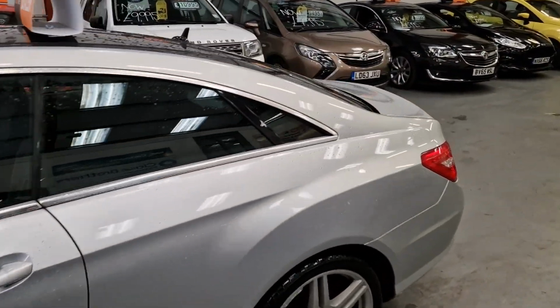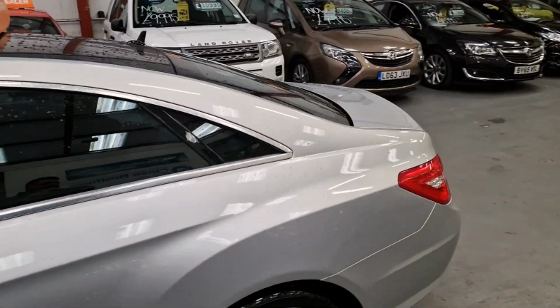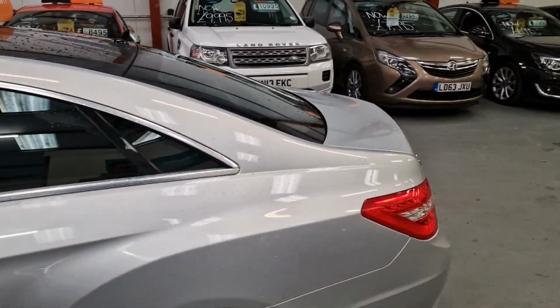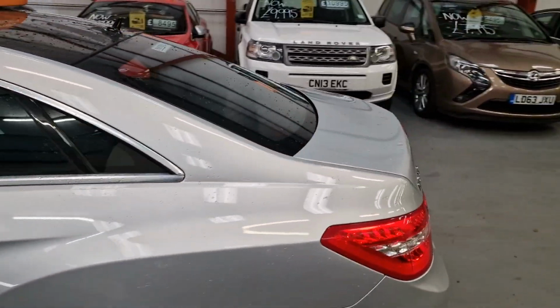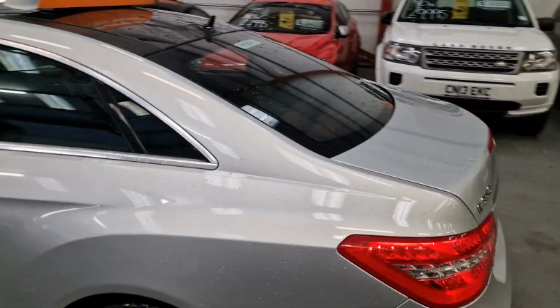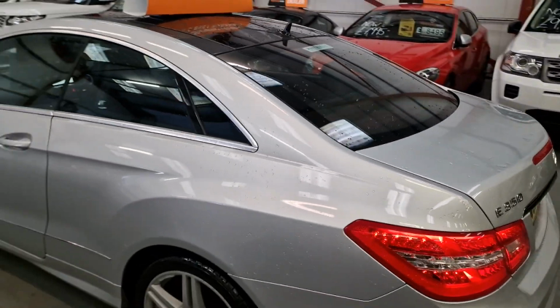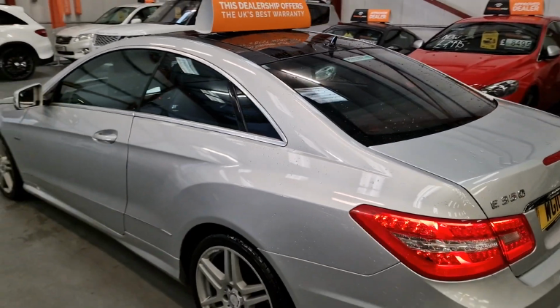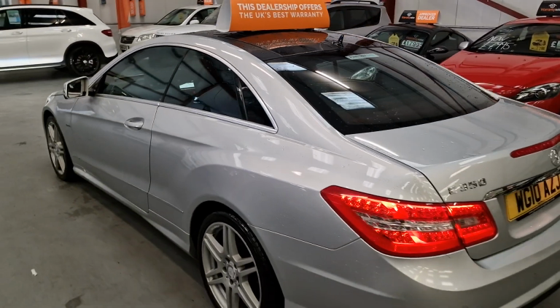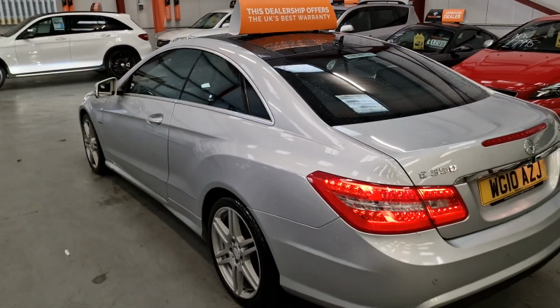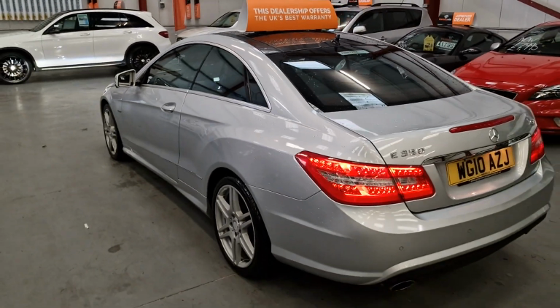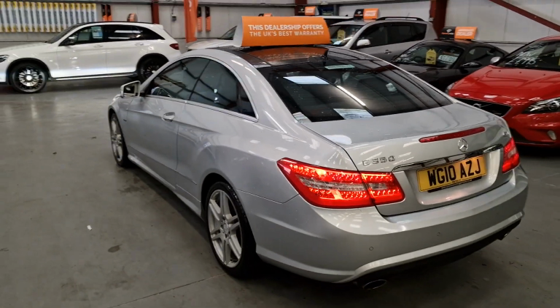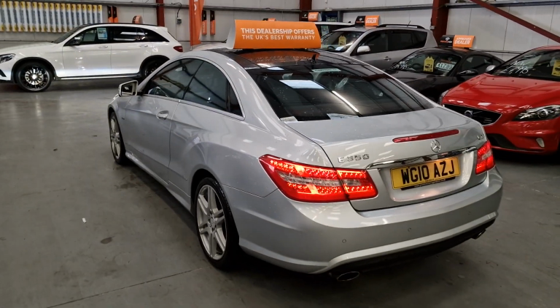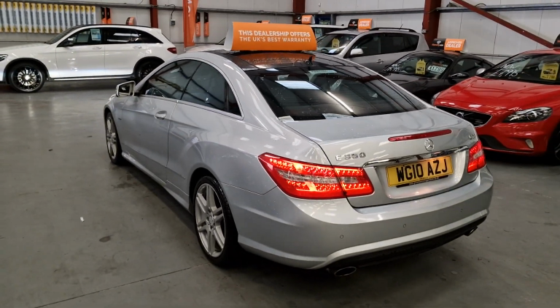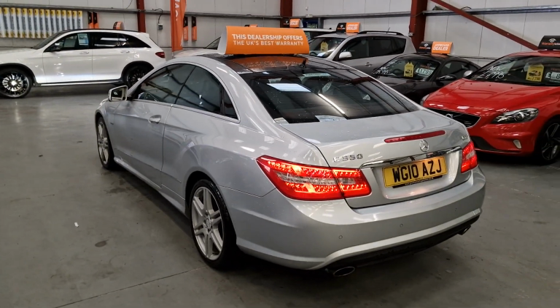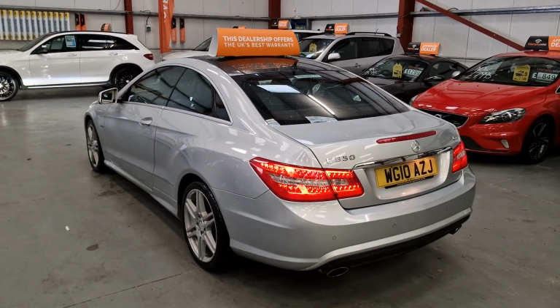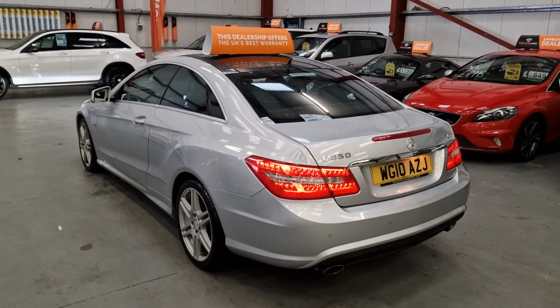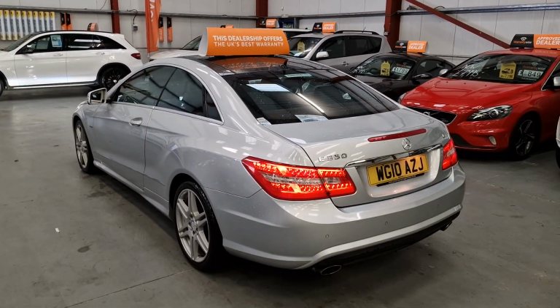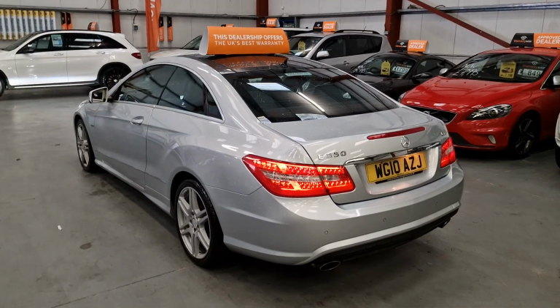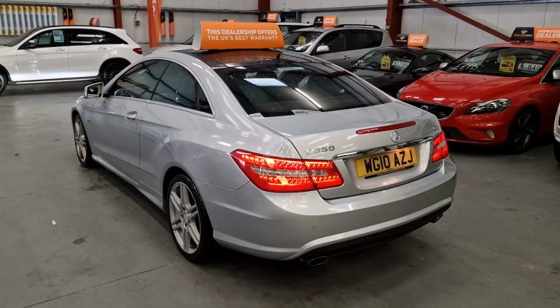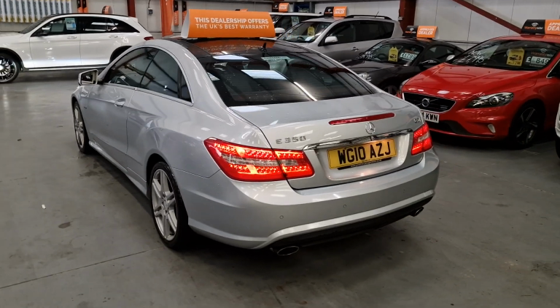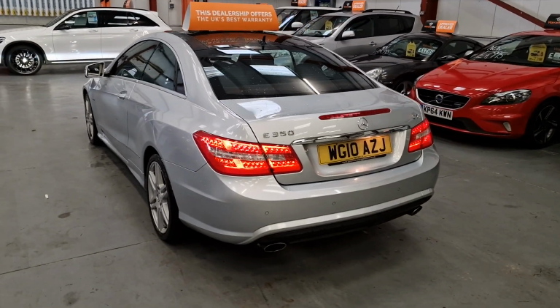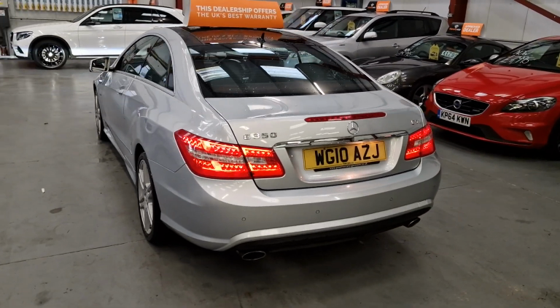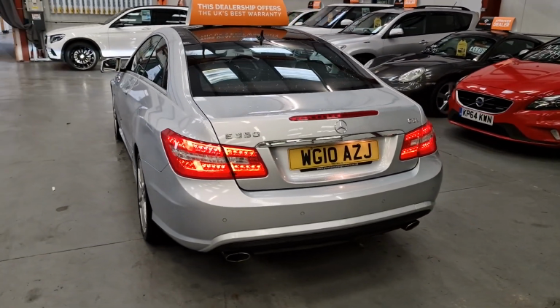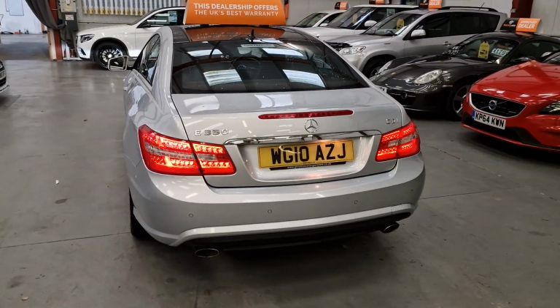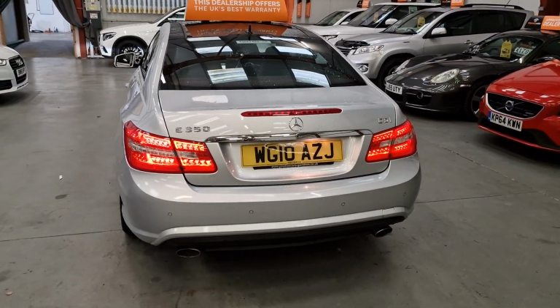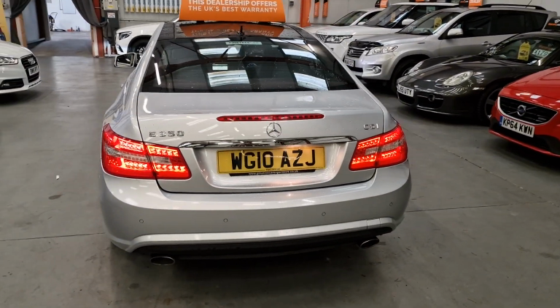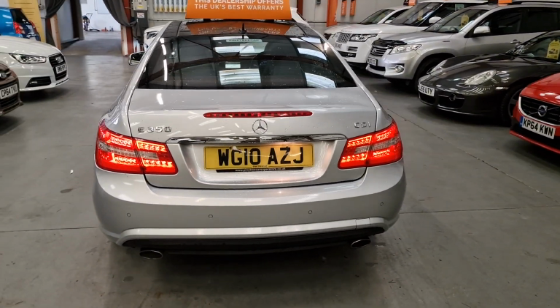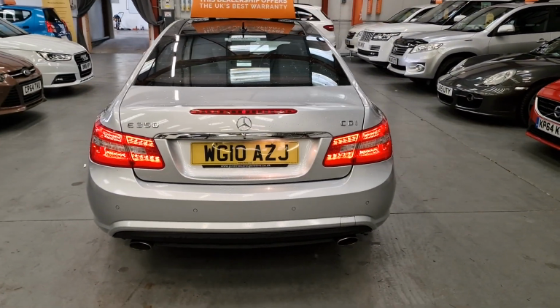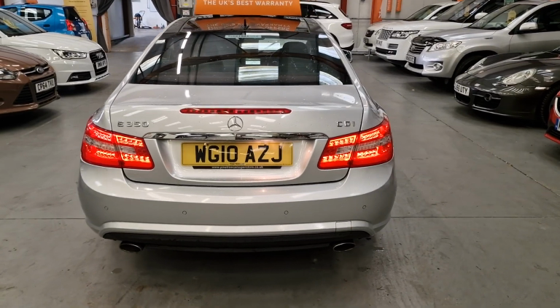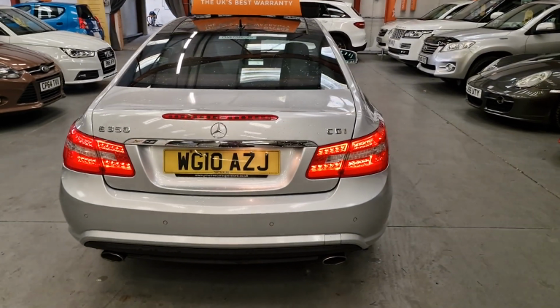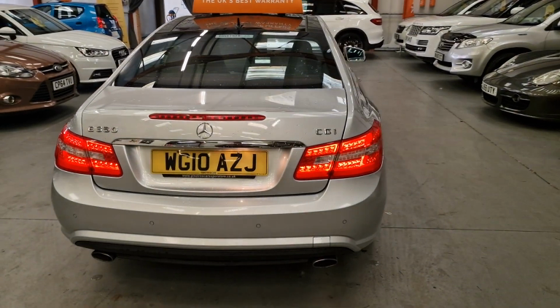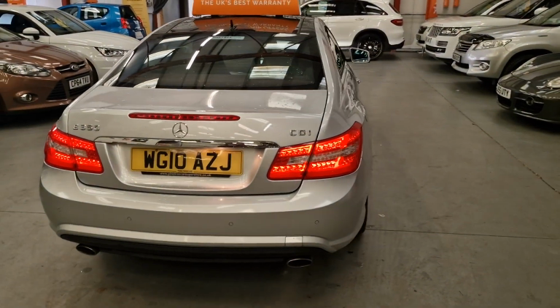Panoramic glass roof. Quite rare to find these — the E350 Coupe — very rare to find with this engine. Dual exhaust system is standard, and as you can see, parking sensors on the rear as well.